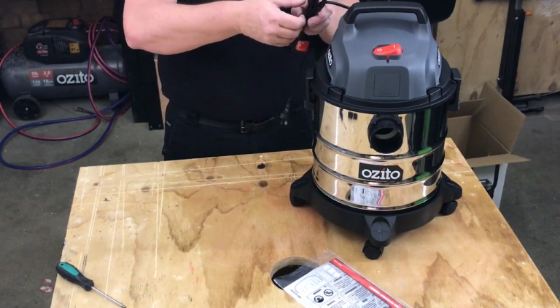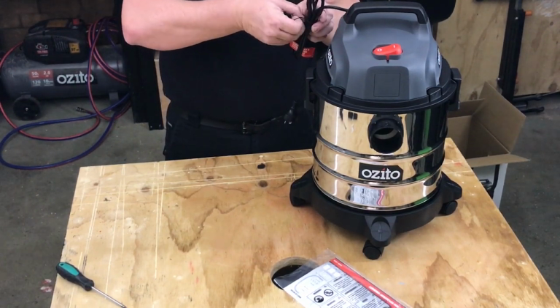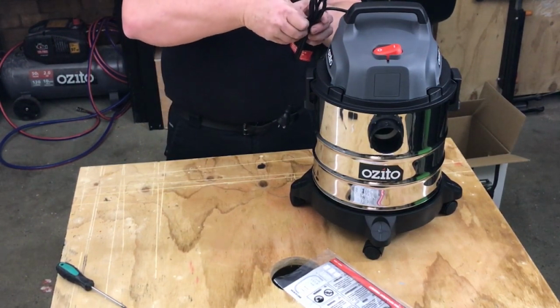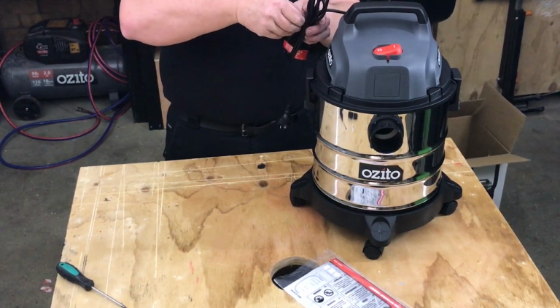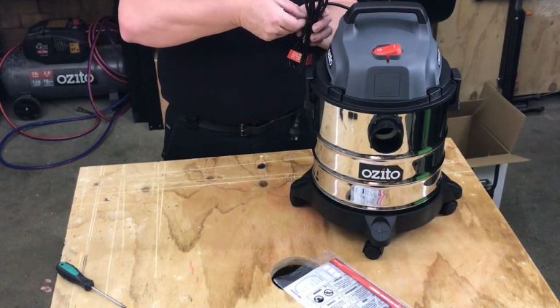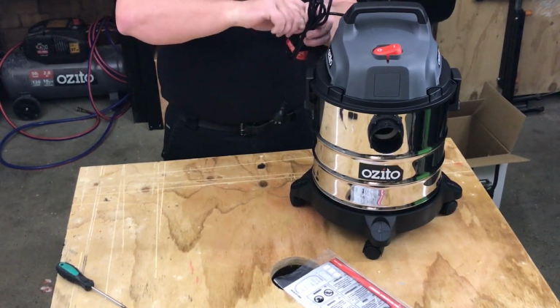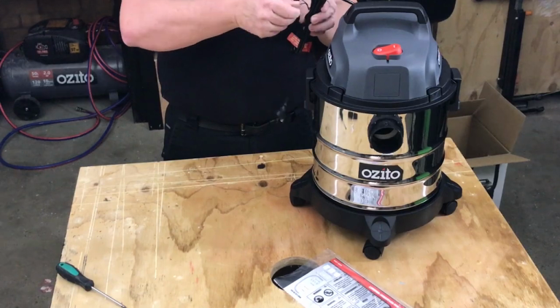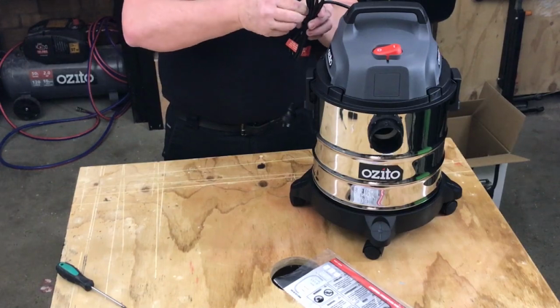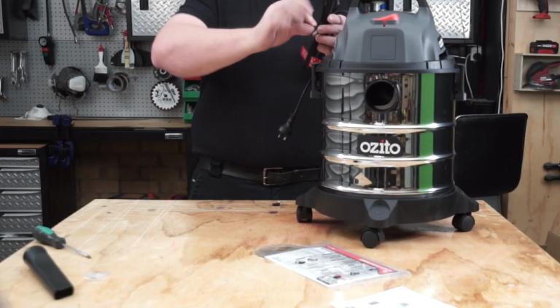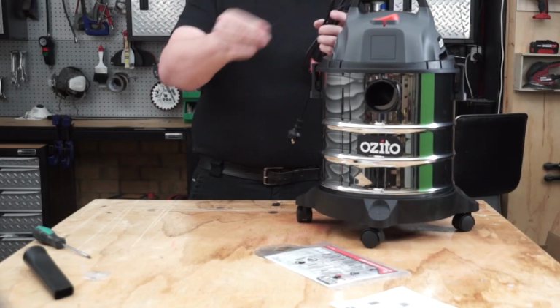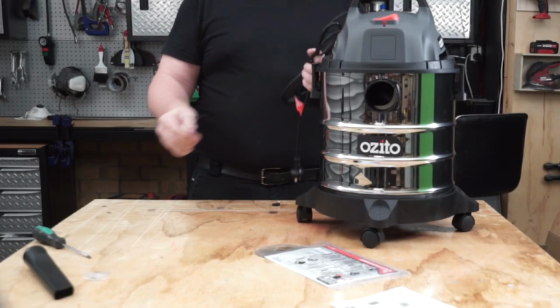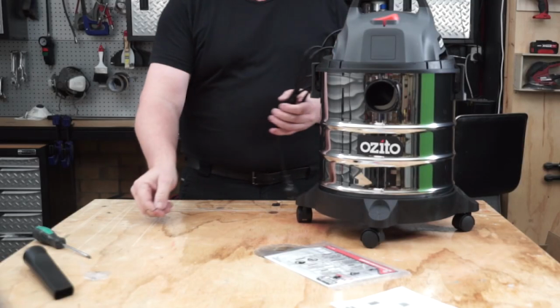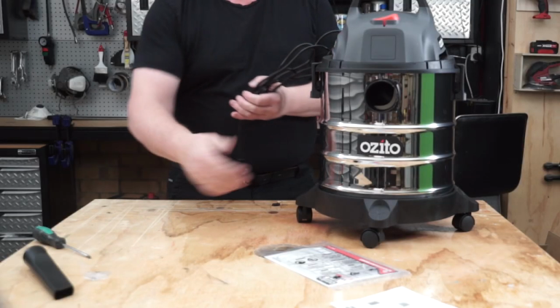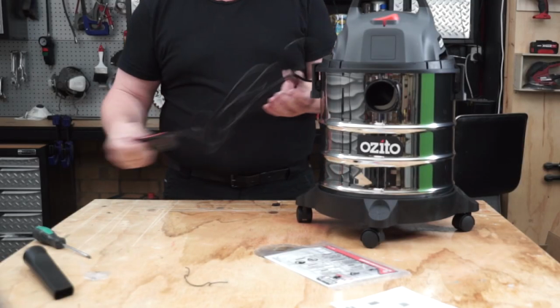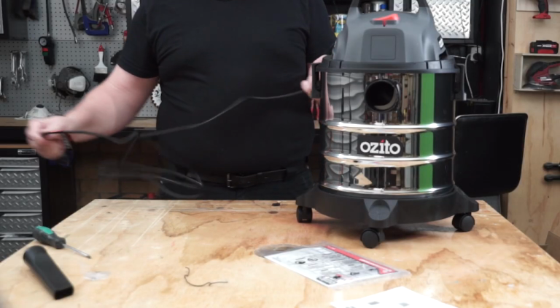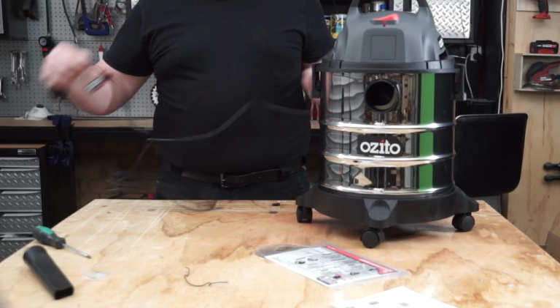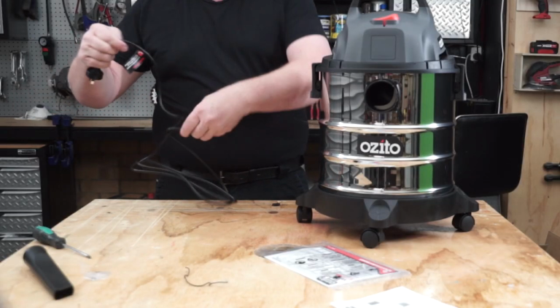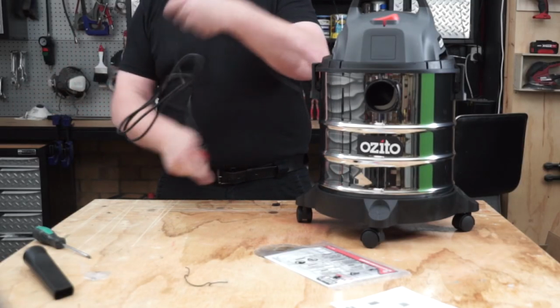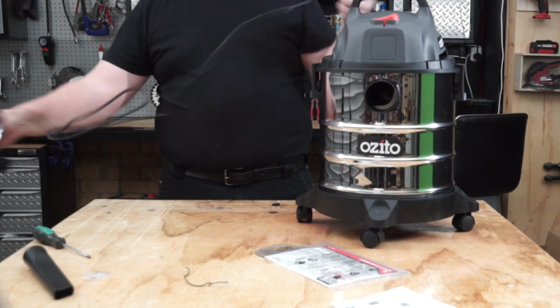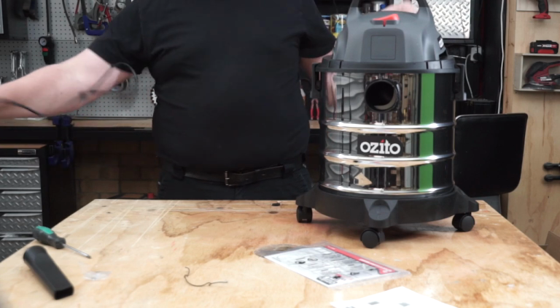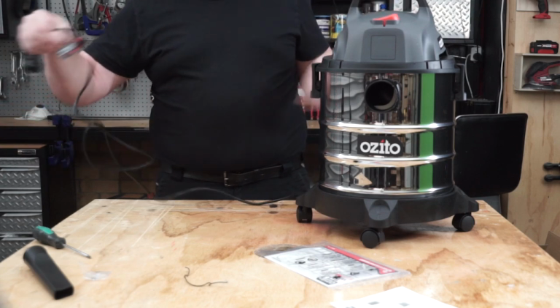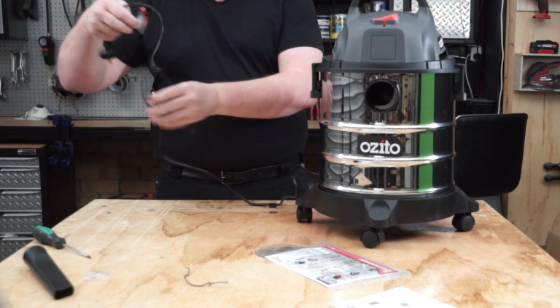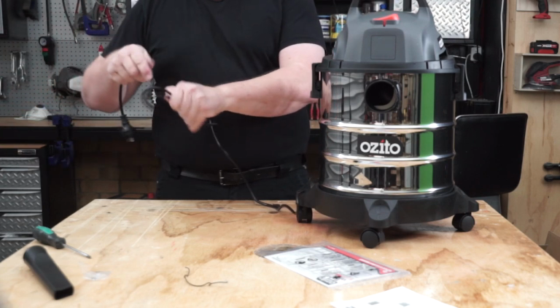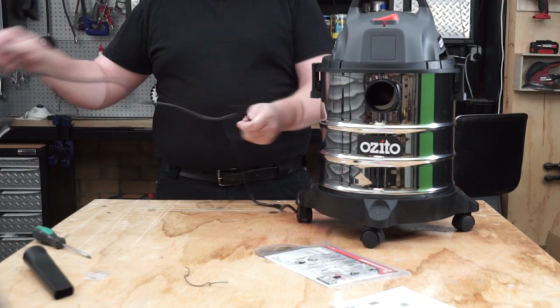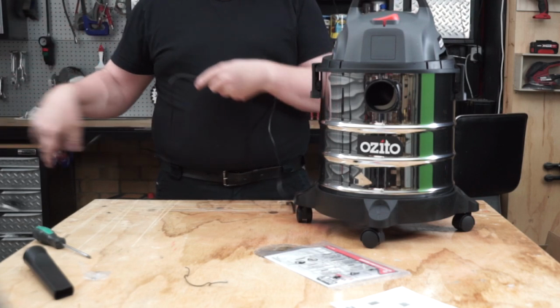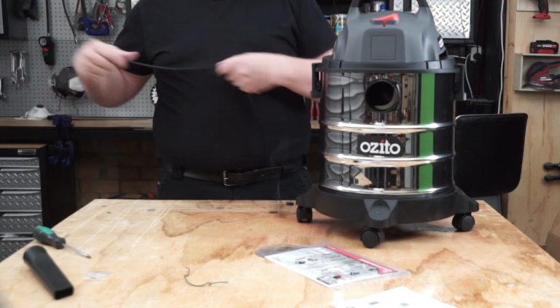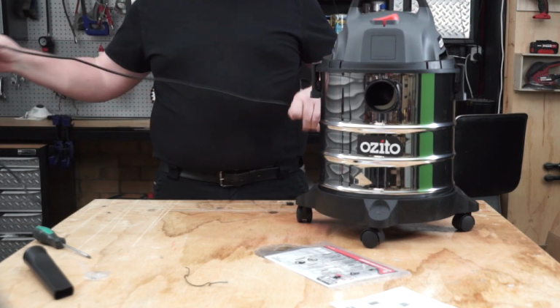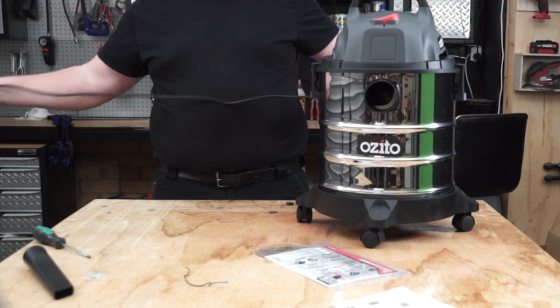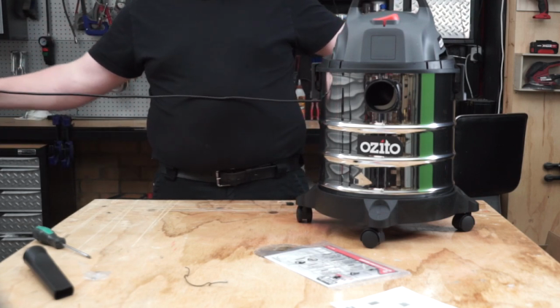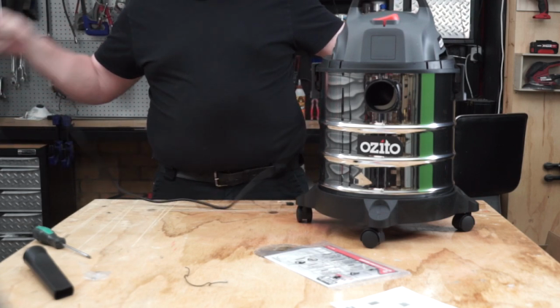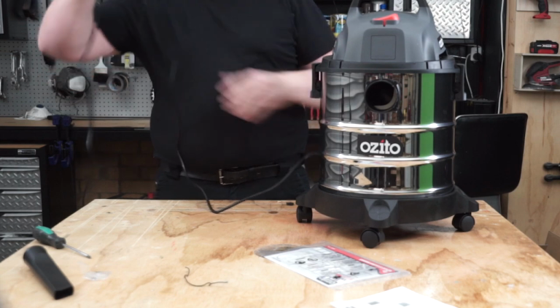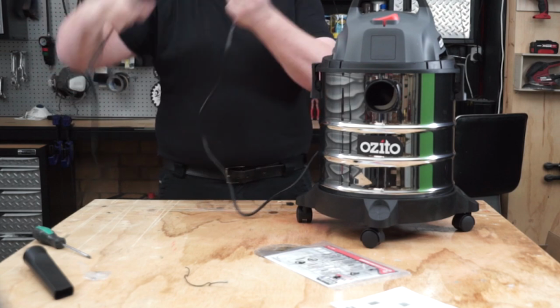Another quick tip: the extension cord connected to your vacuum cleaner should always be fully unwound and stretched out before using it. While doing that, you can also check that there are no accidental nicks, damage, or breaks in the cord before you plug it in.